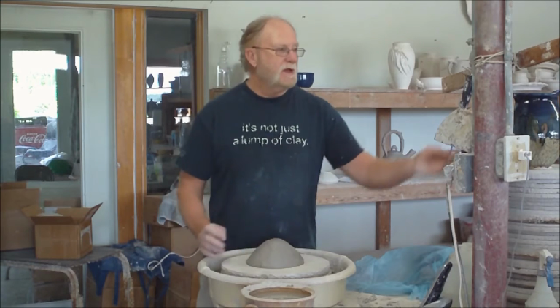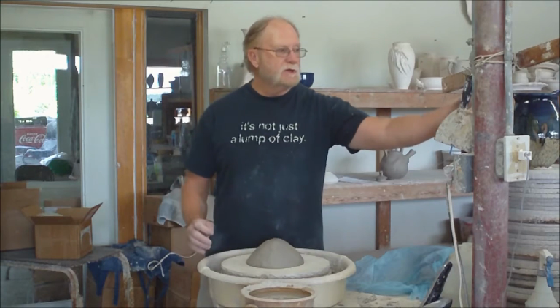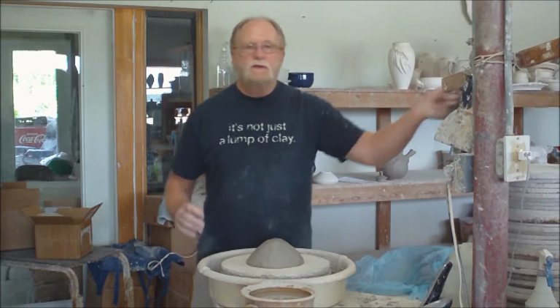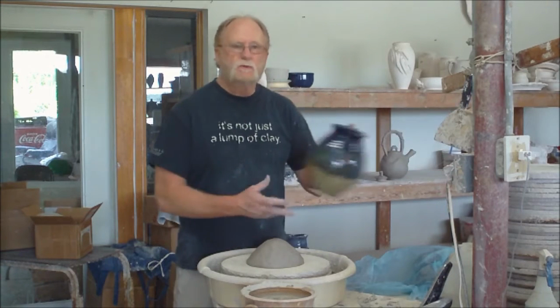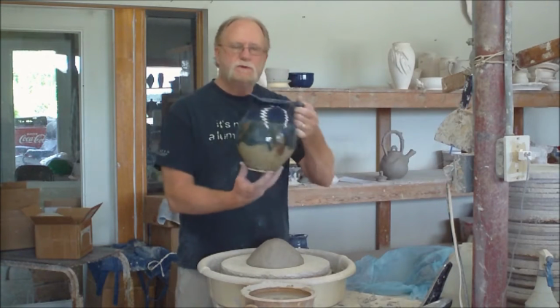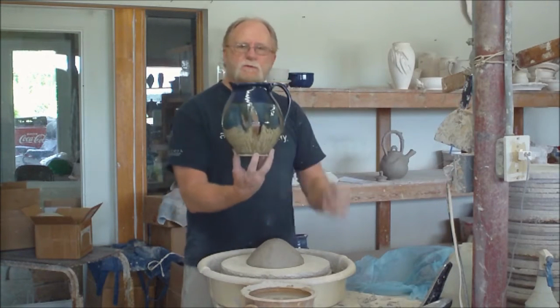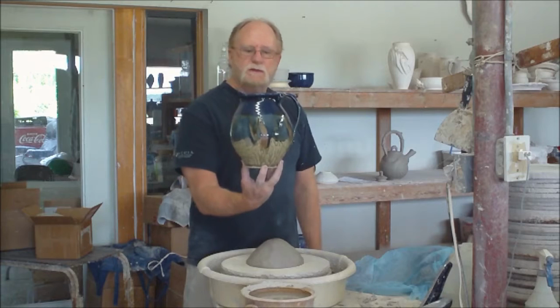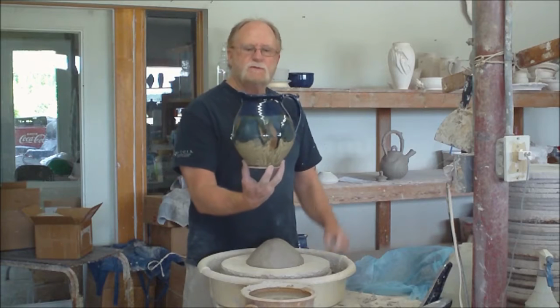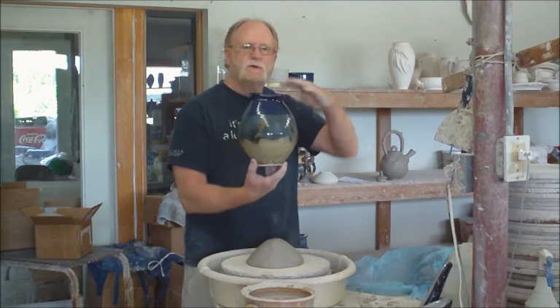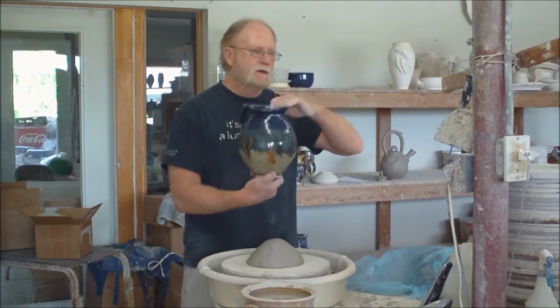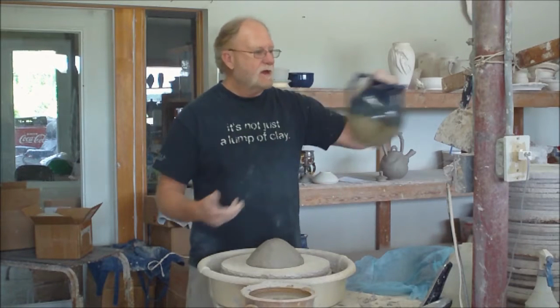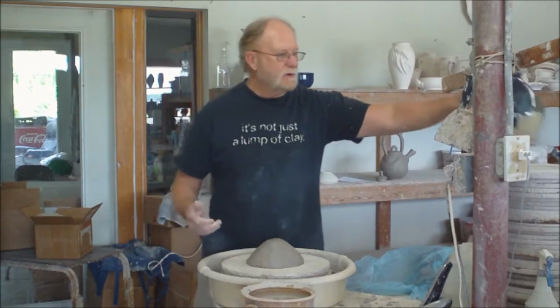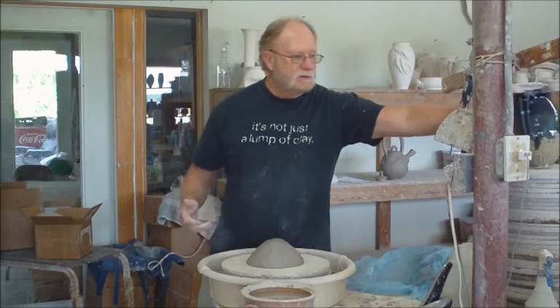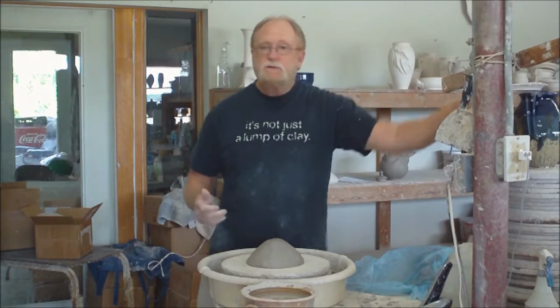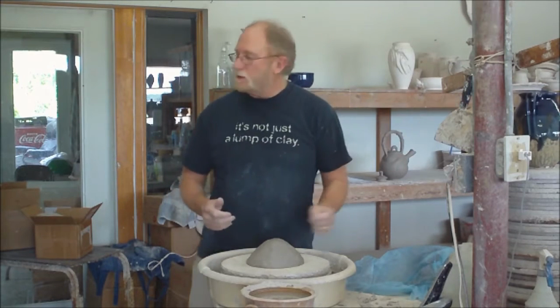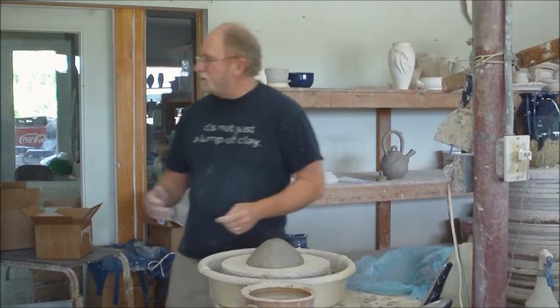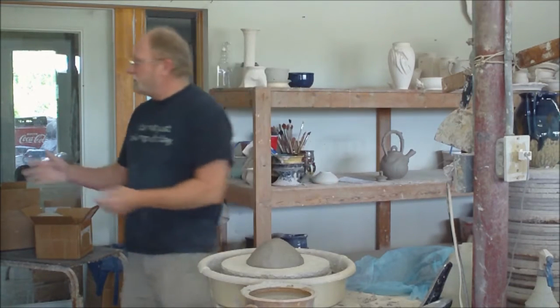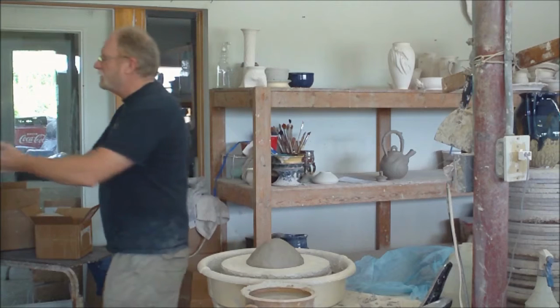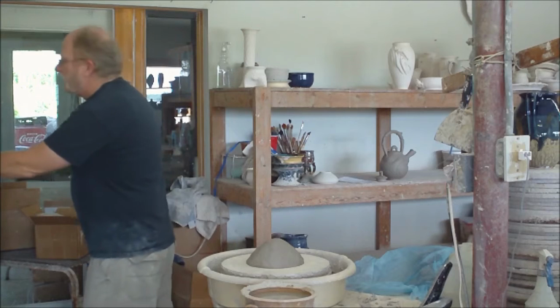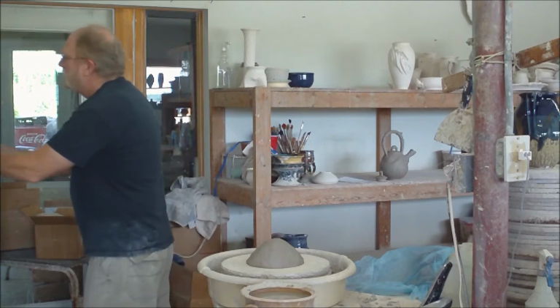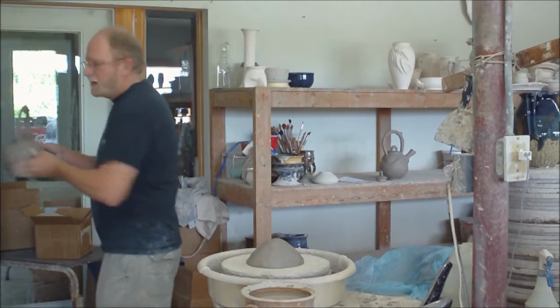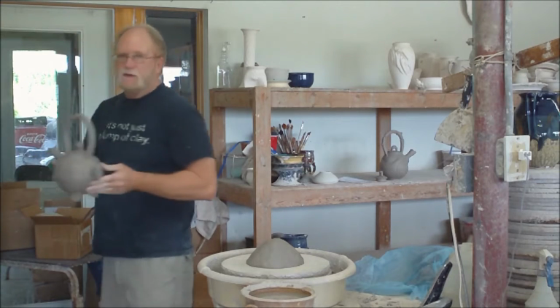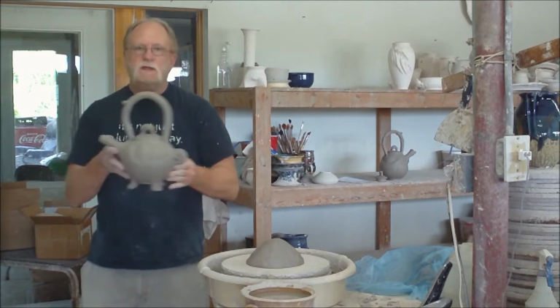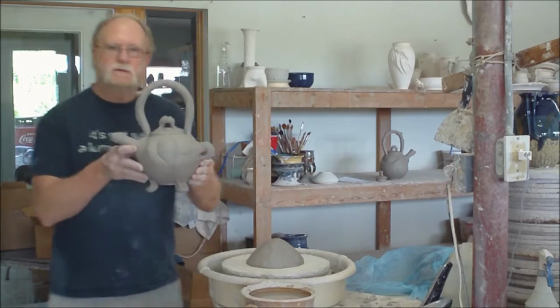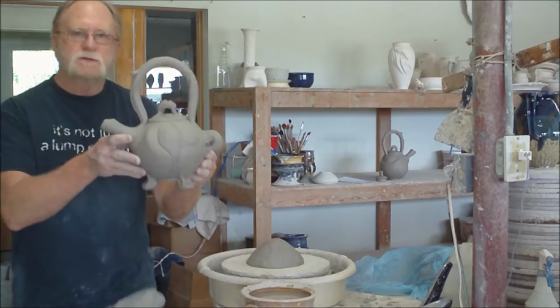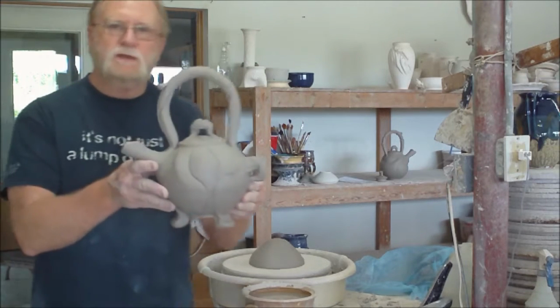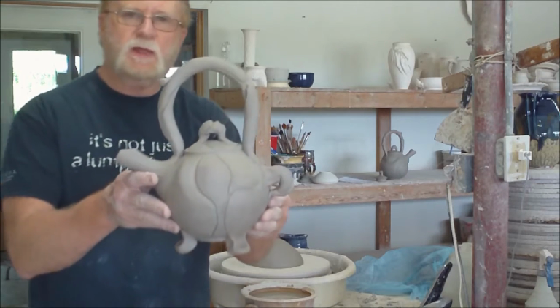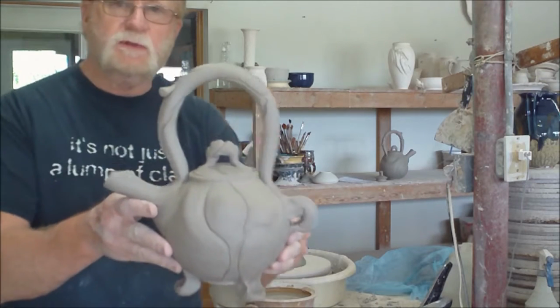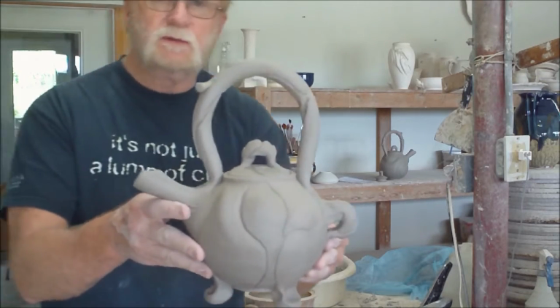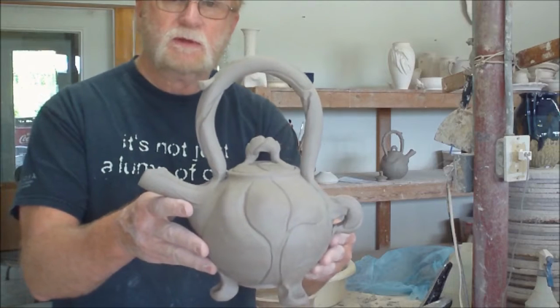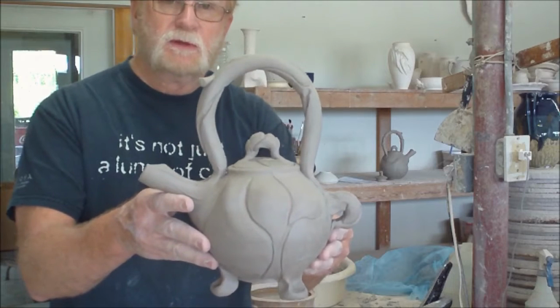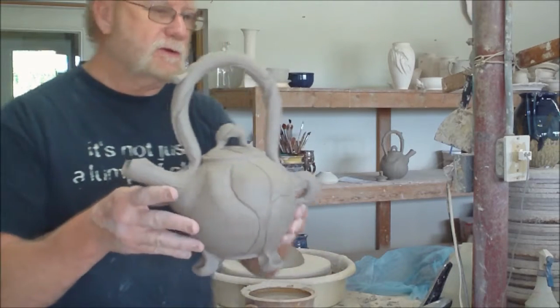Today I'm going to show you how I throw on the wheel a pitcher form like this as the finished effect. And I'm going to attempt in the finishing to create some little pillow effect like I have on this teapot. This is just a new technique I've been playing with a little bit. It's kind of cool.